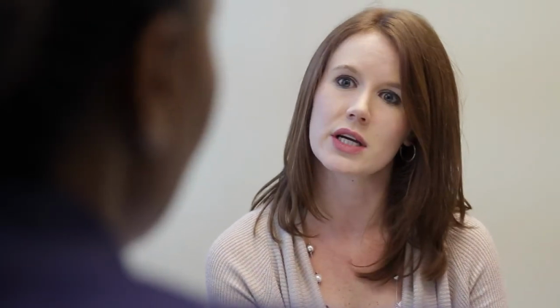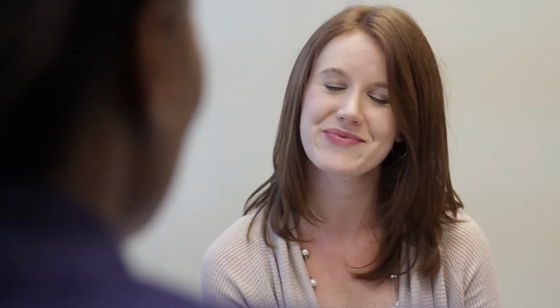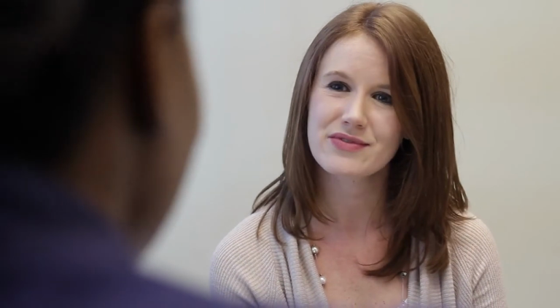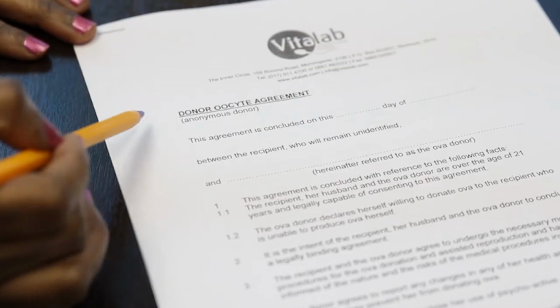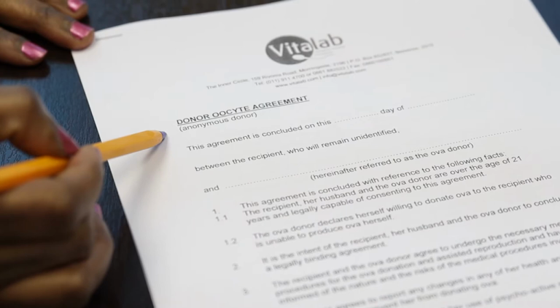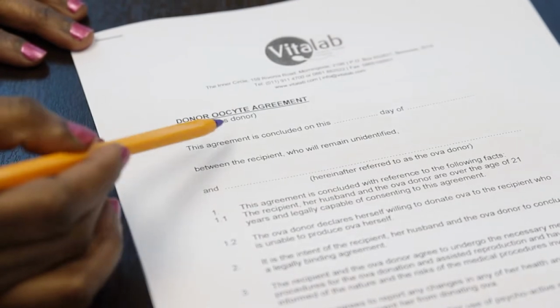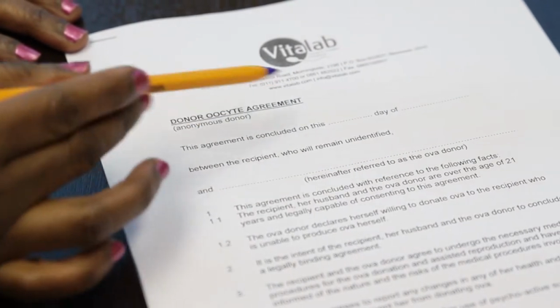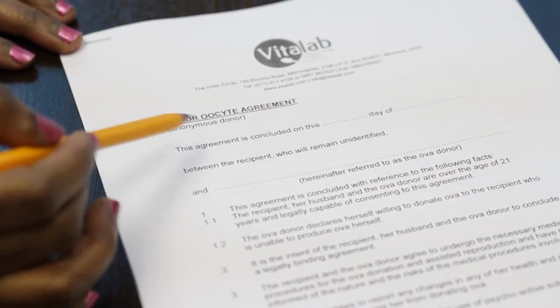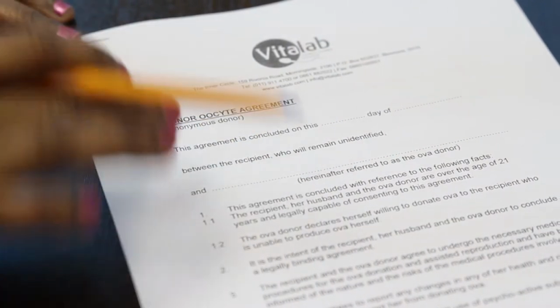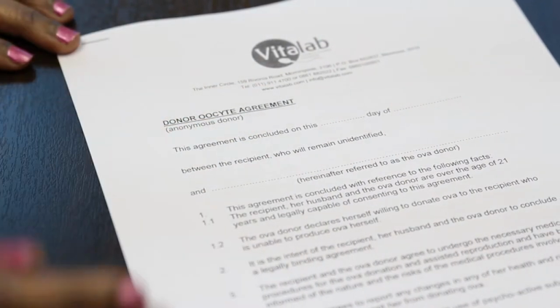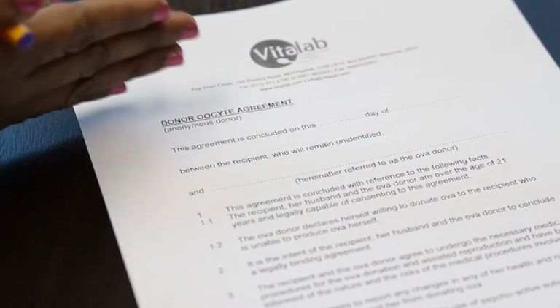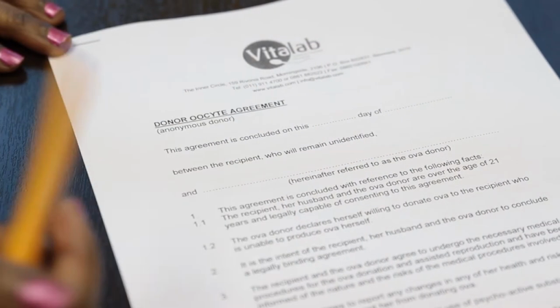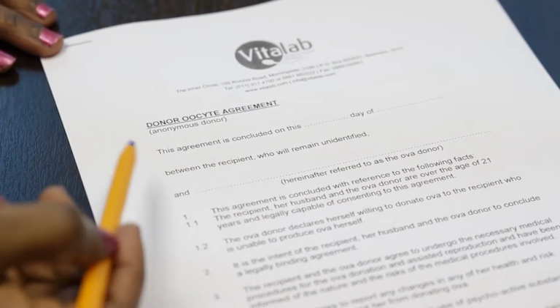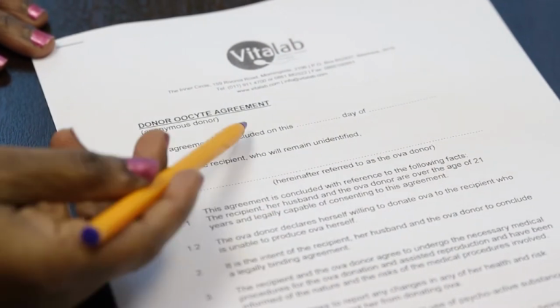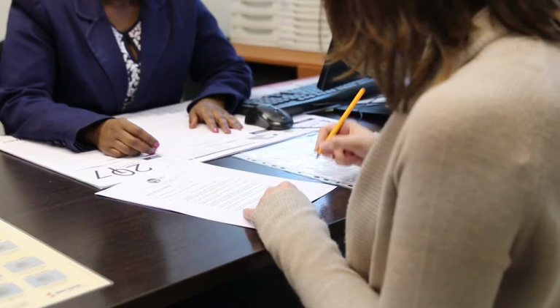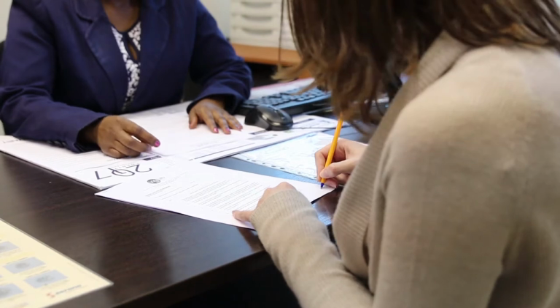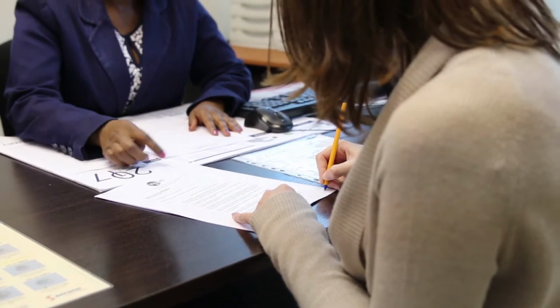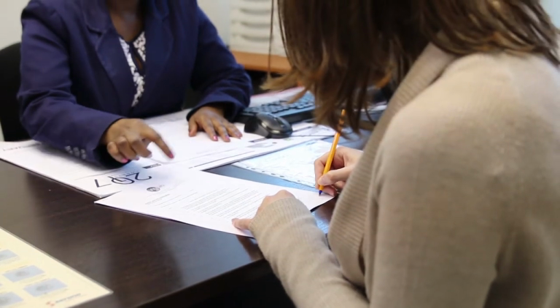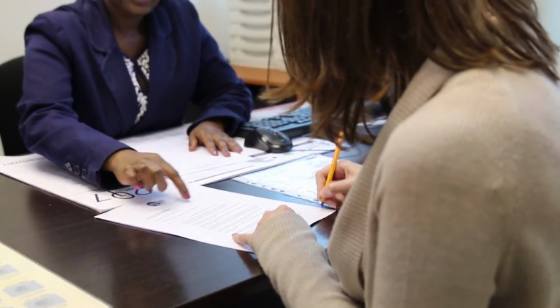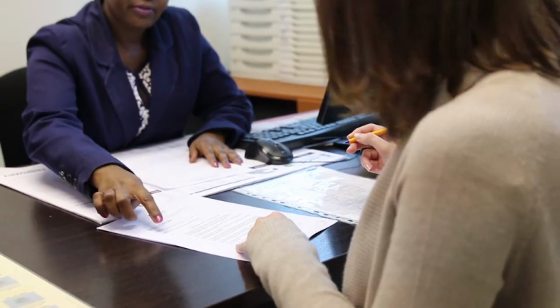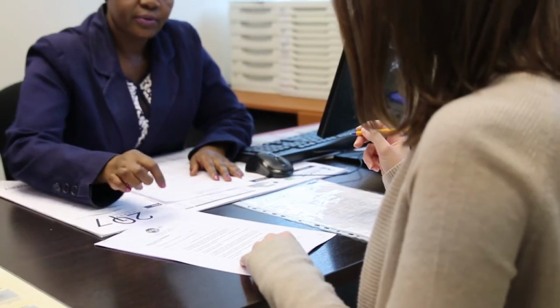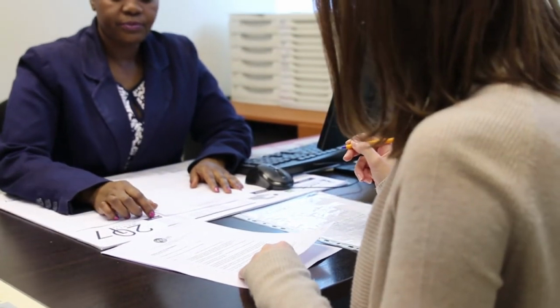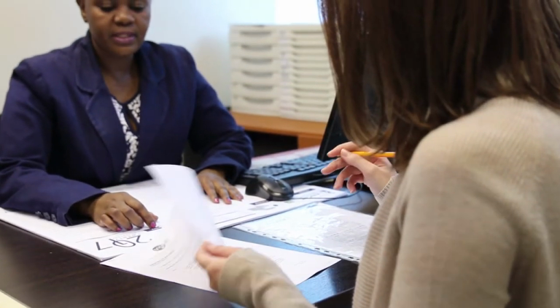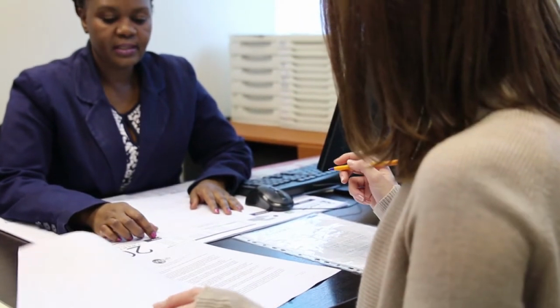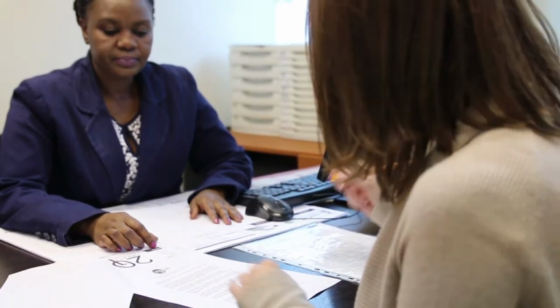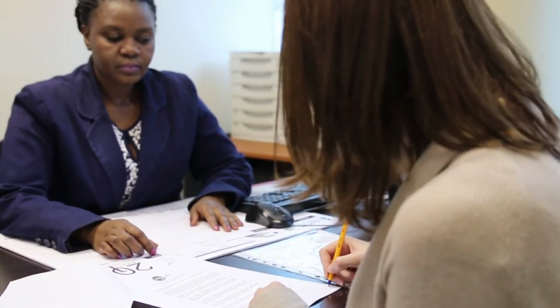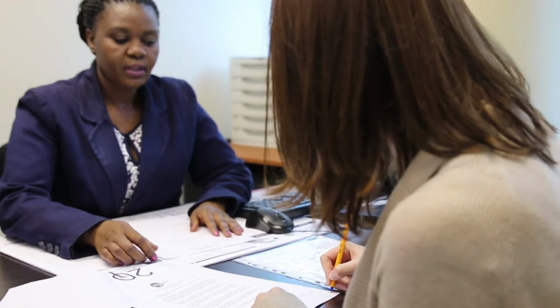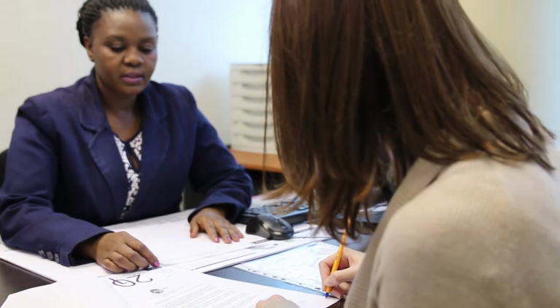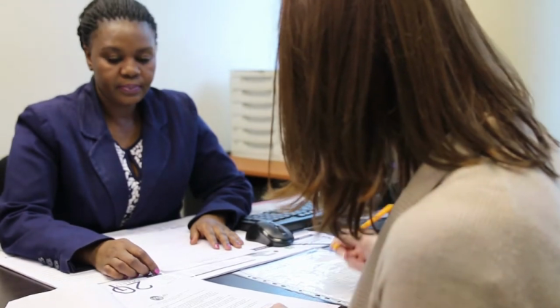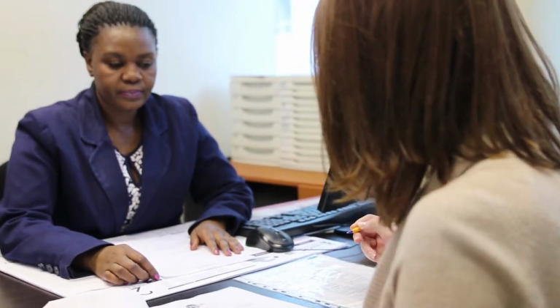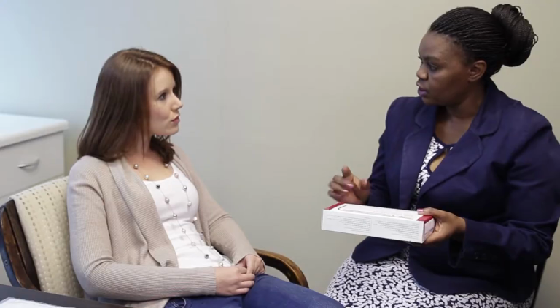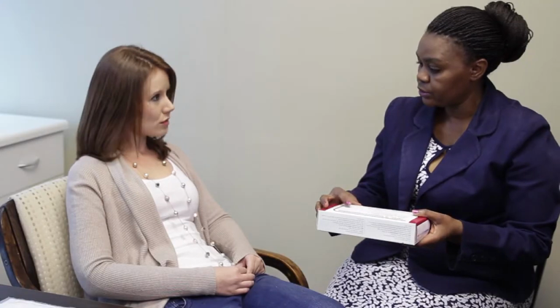It's also important to remember that we are trying to retrieve as many eggs as possible to increase the chances of success for the recipients. Typically, we're looking to get somewhere between 12 to 15 eggs from each donor cycle.